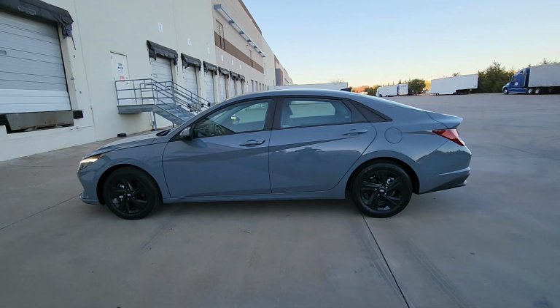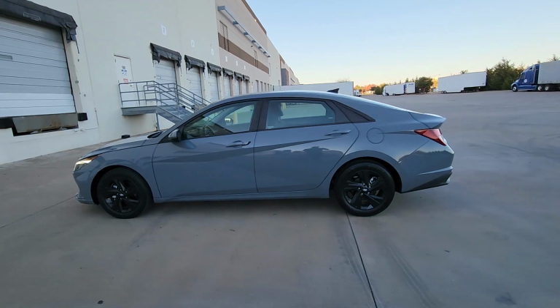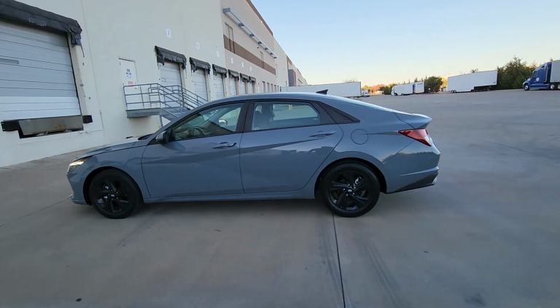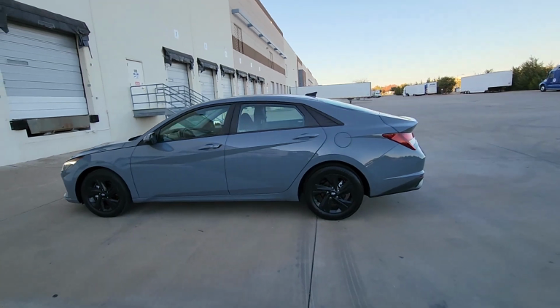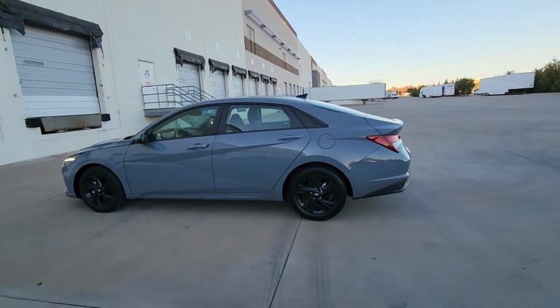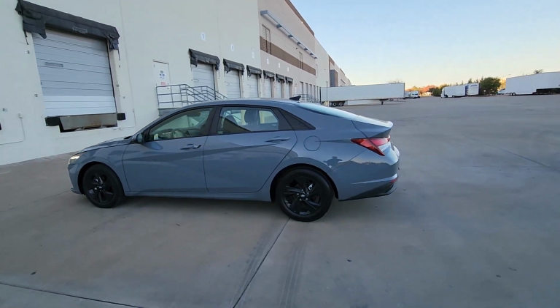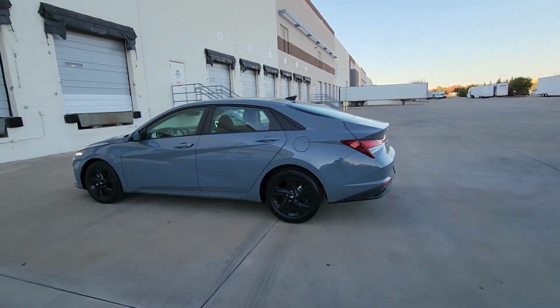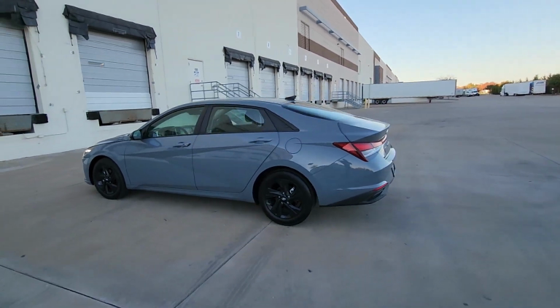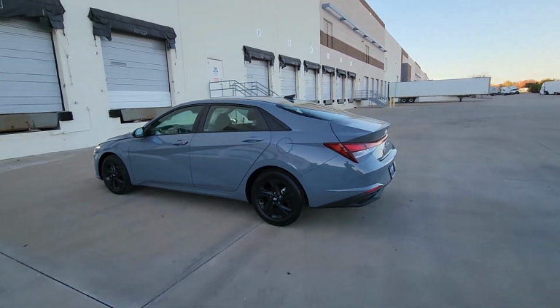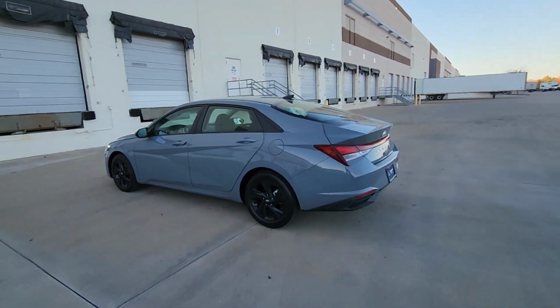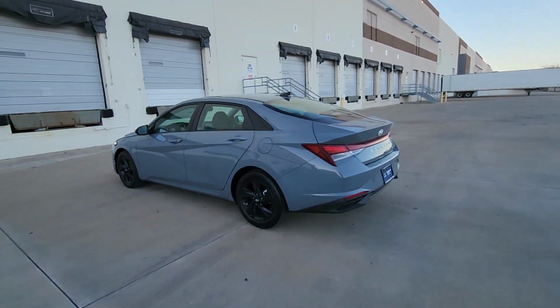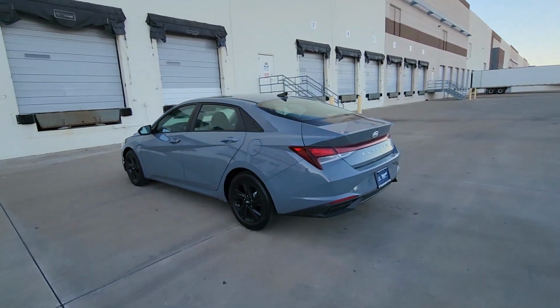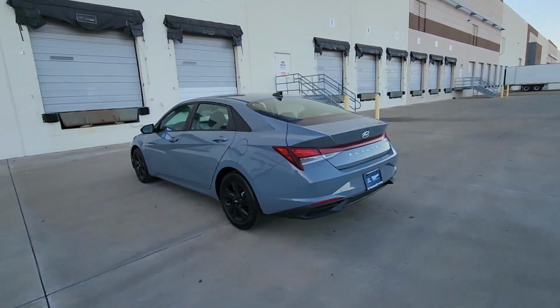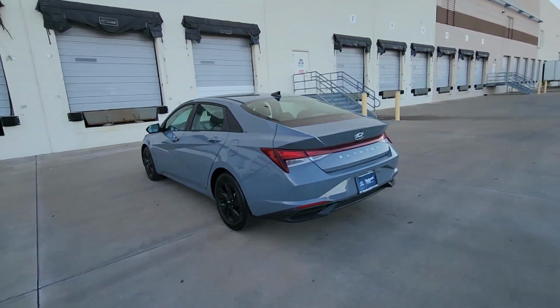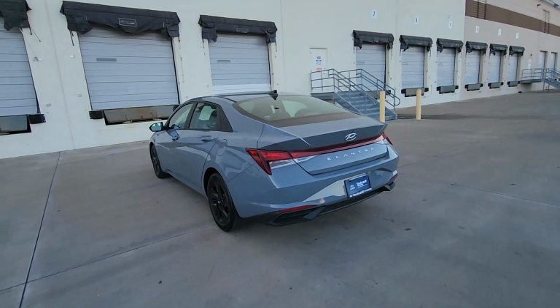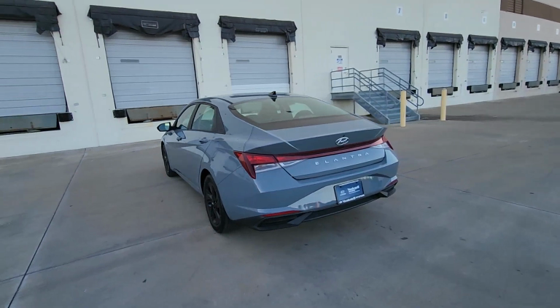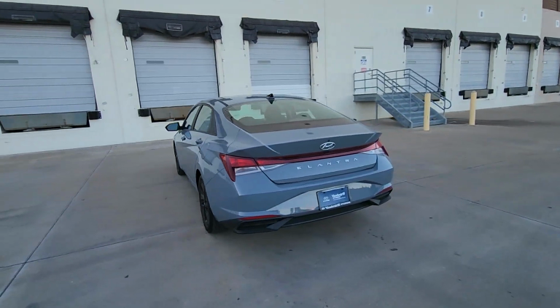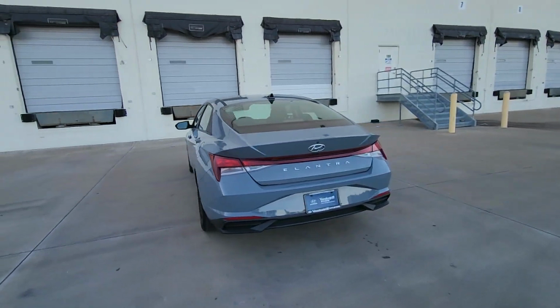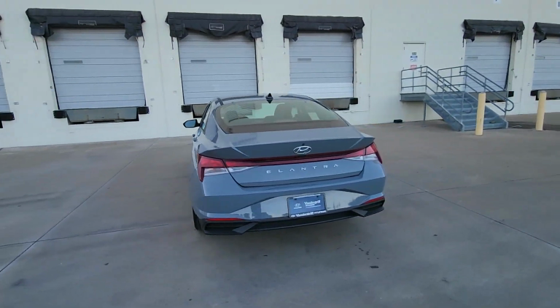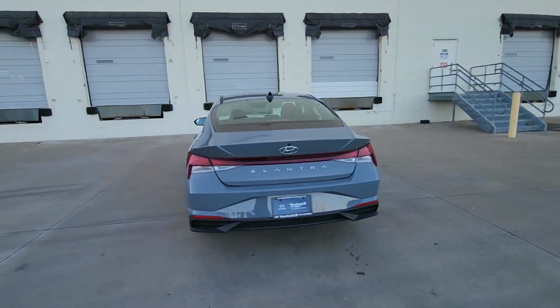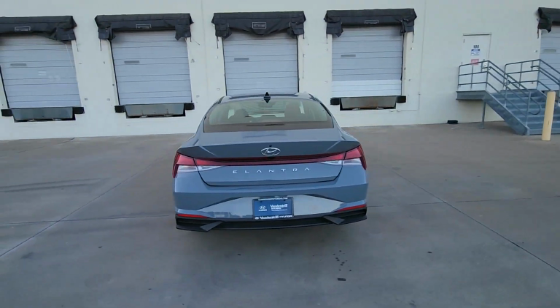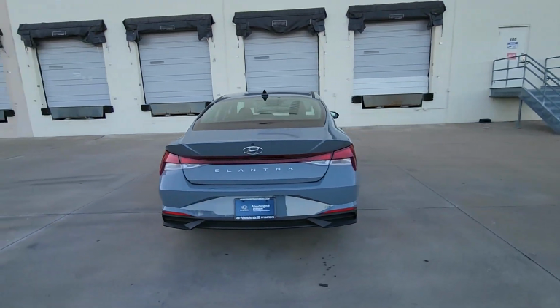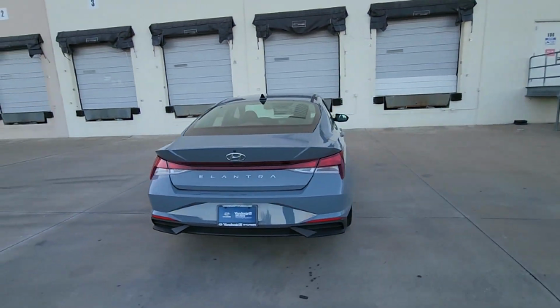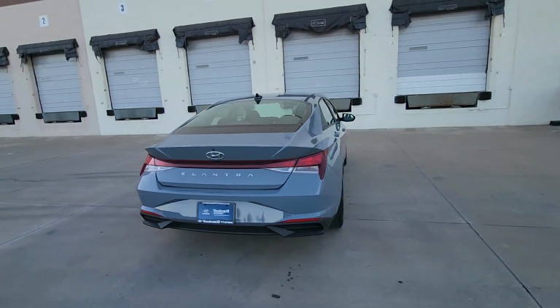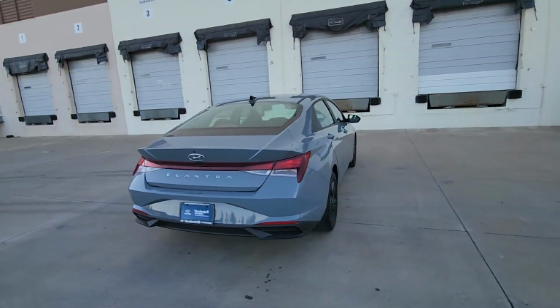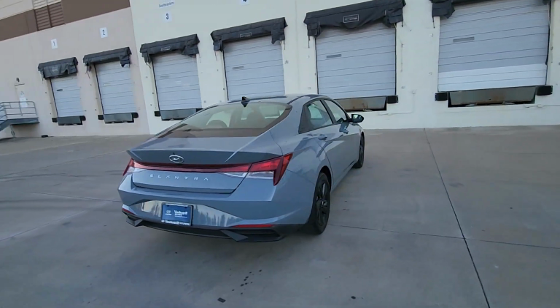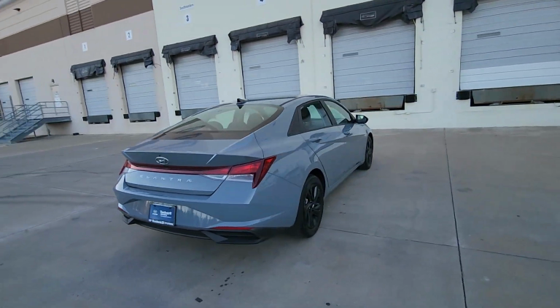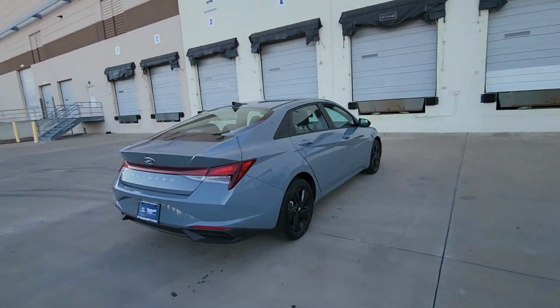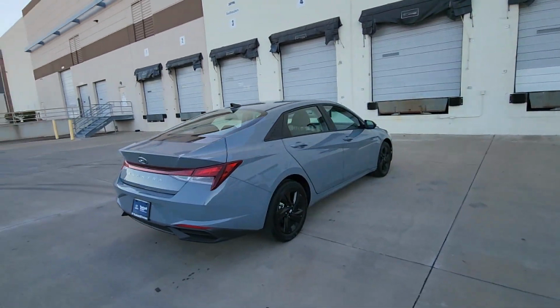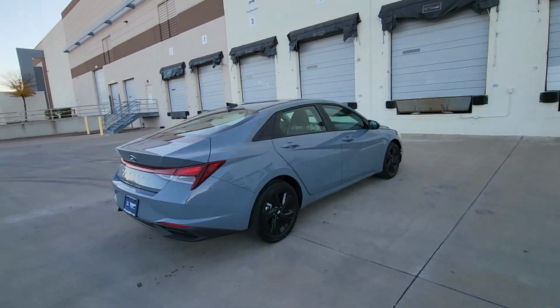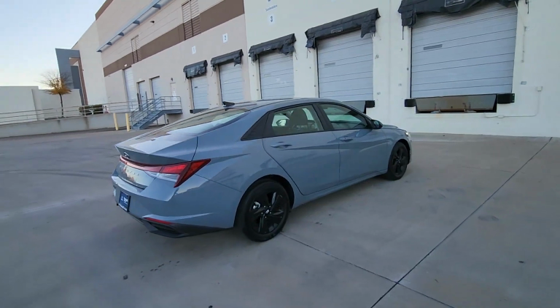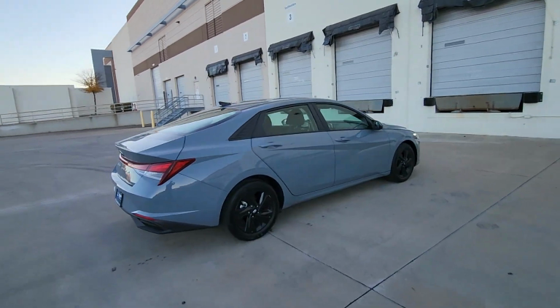Looking for your dream car? It could be the 2021 Hyundai Elantra. With less than 70,000 miles on the odometer, this vehicle provides excellent value.